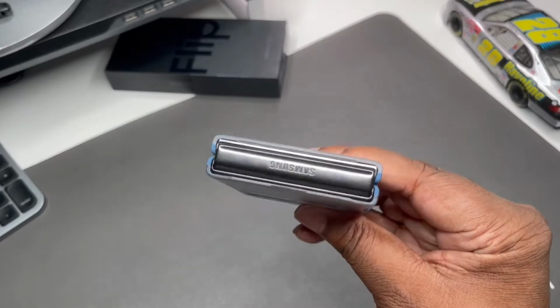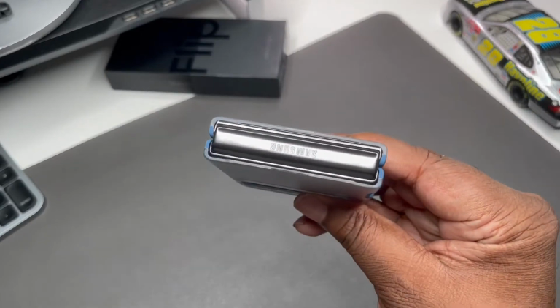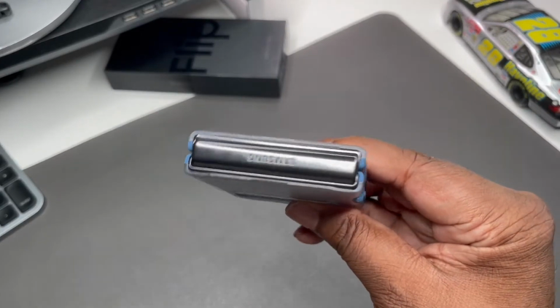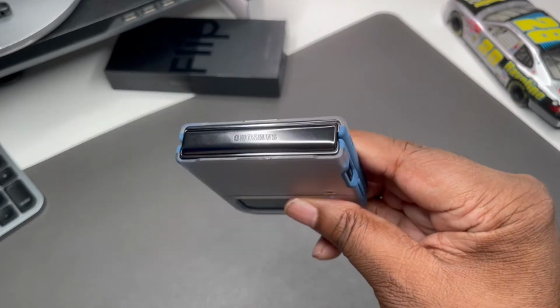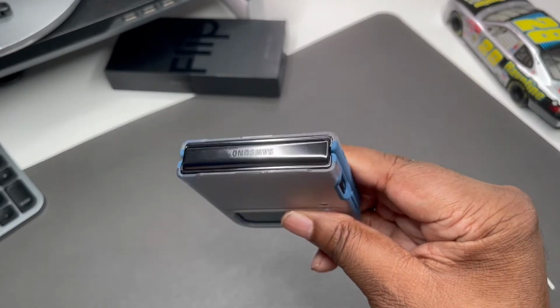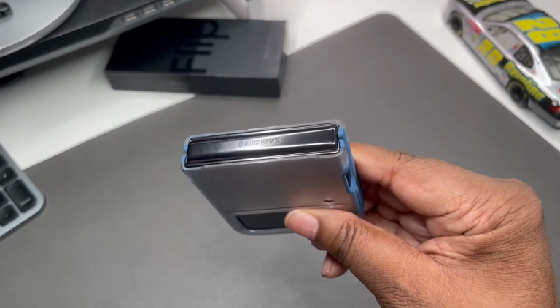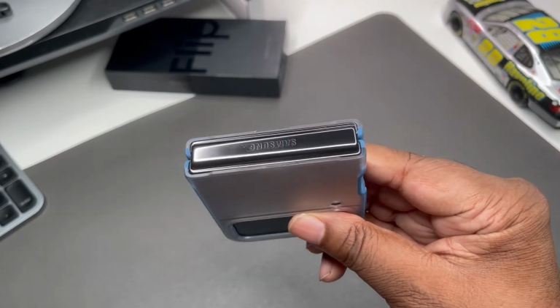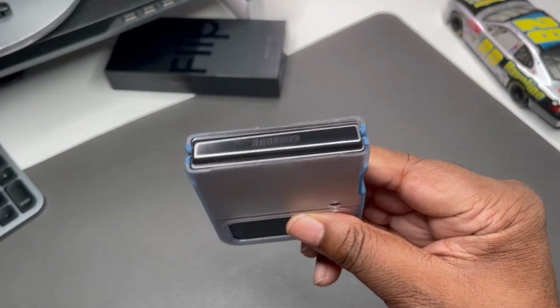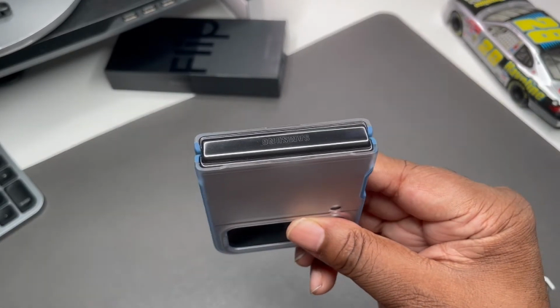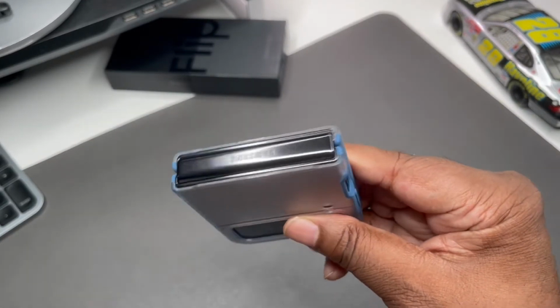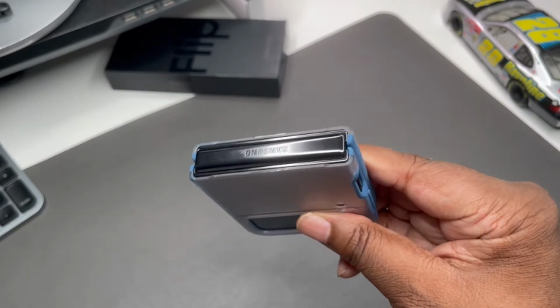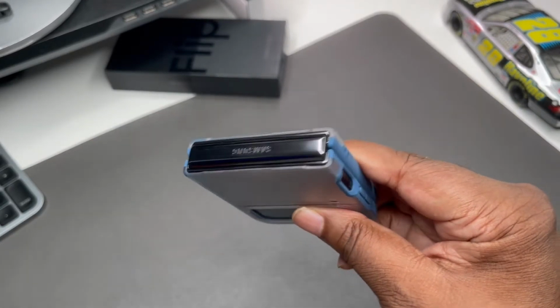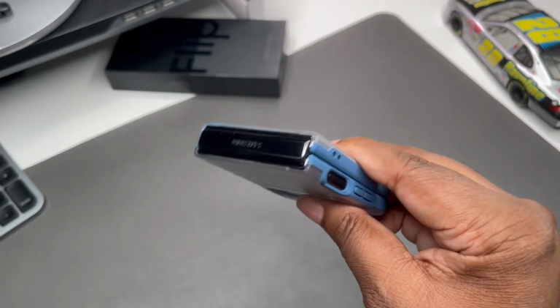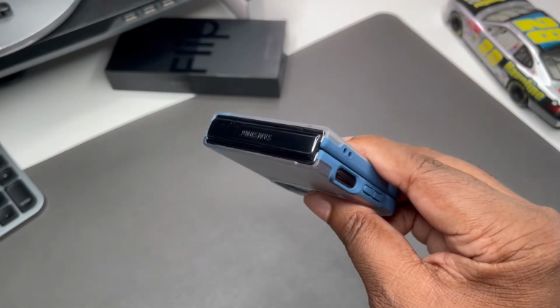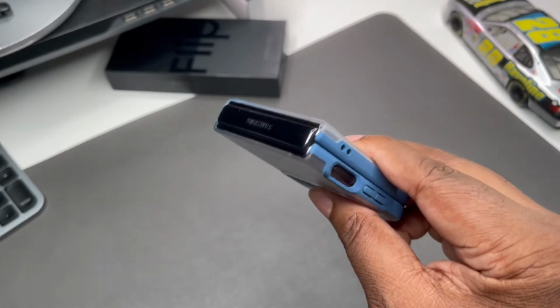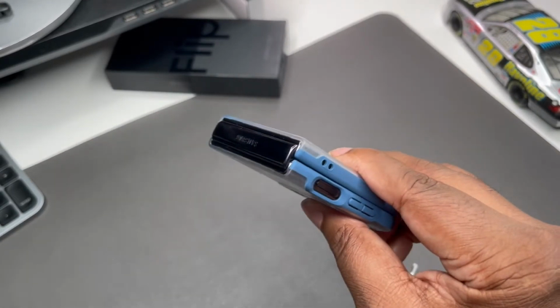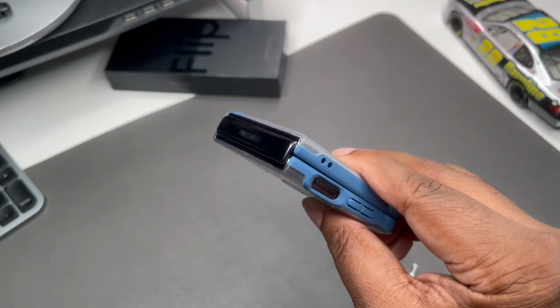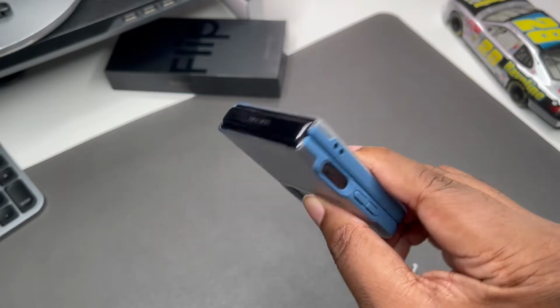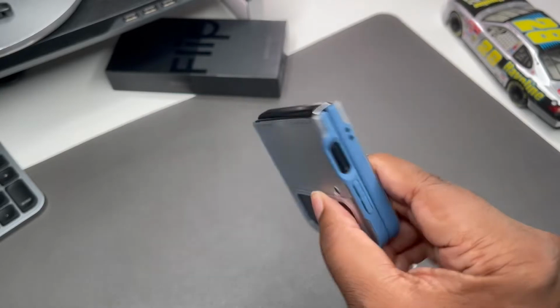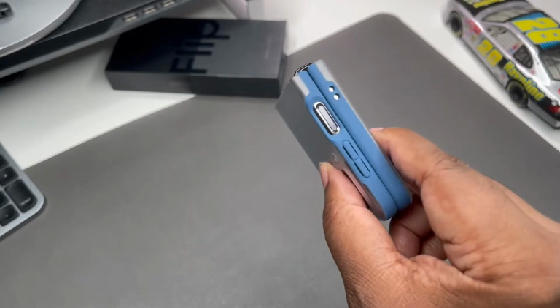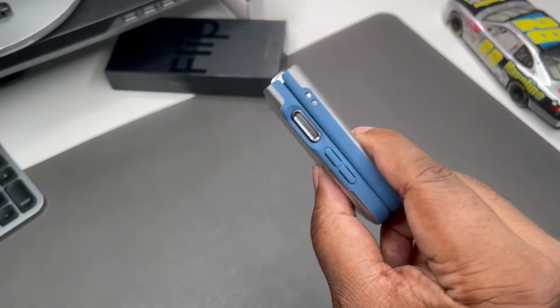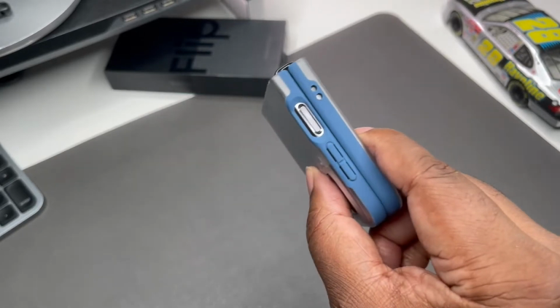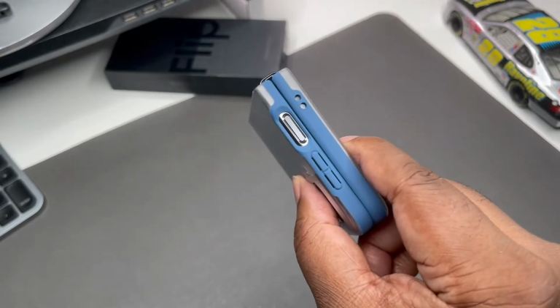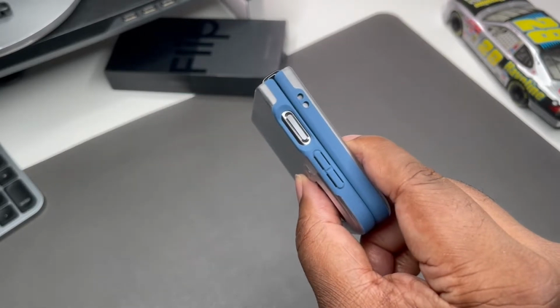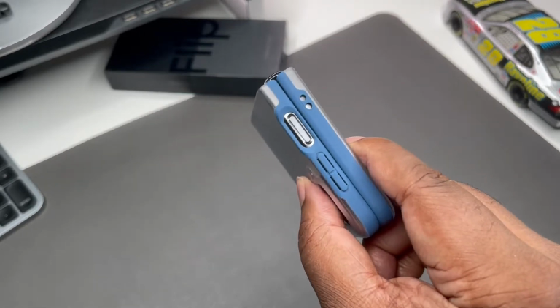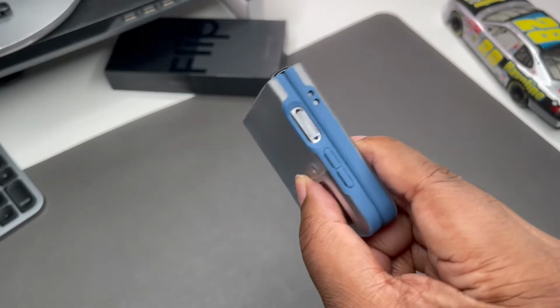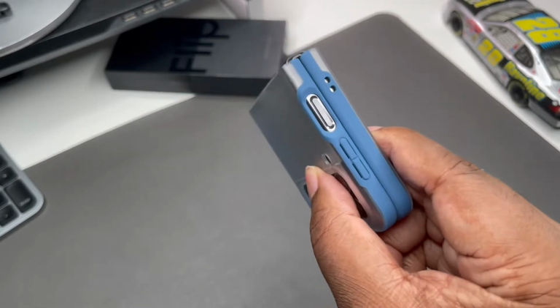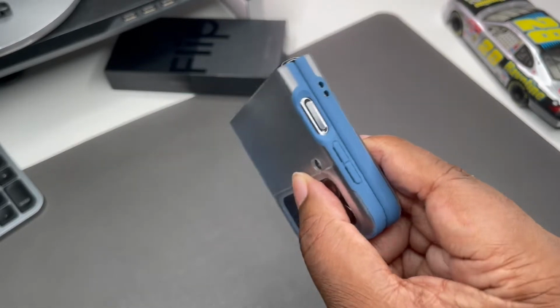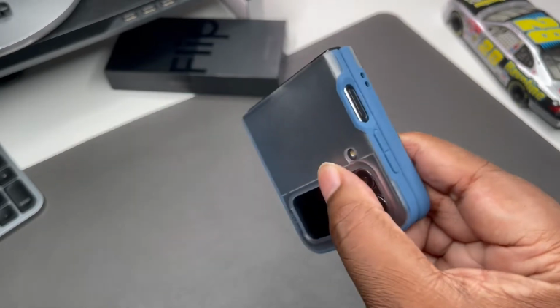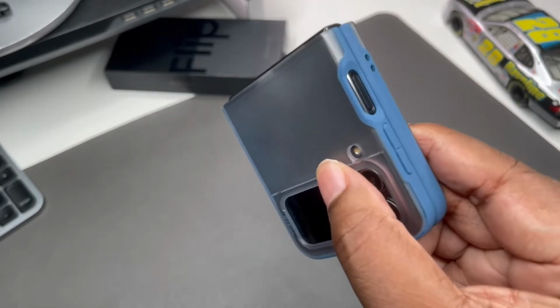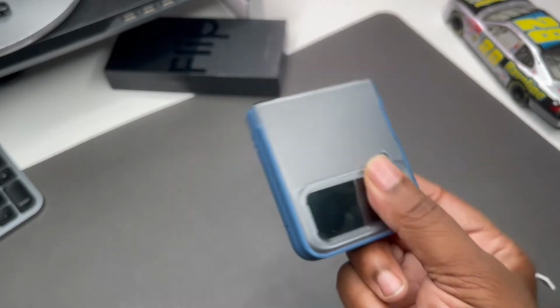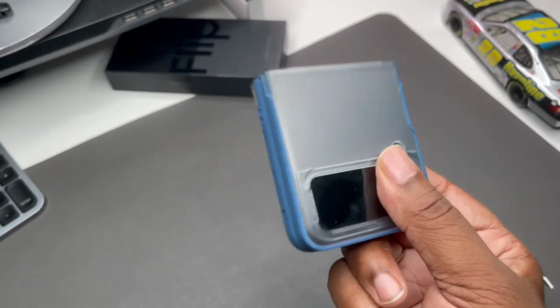There's no hinge protection — personally I don't like hinge protection, I think the hinge looks so cool, so I like it to sit out like that. I'm just going to try not to beat it up too much. Let's check out the other colorway.